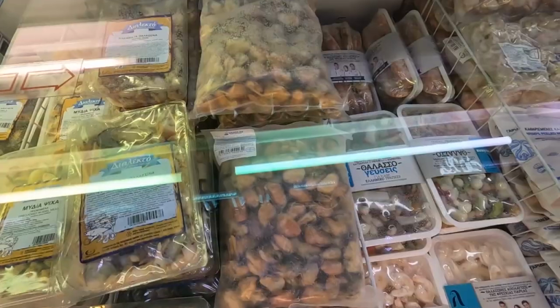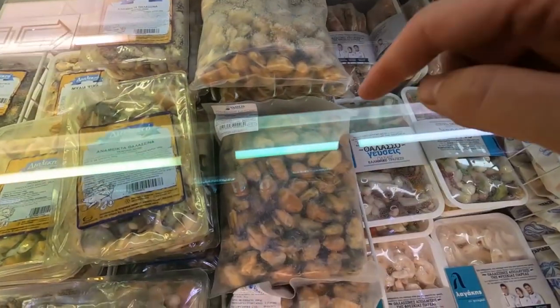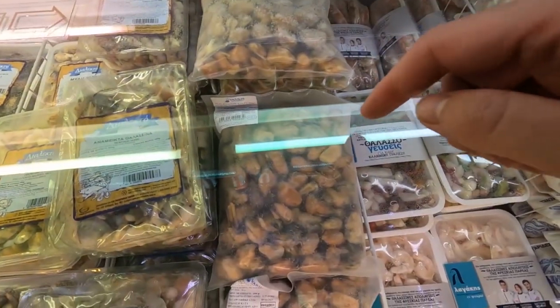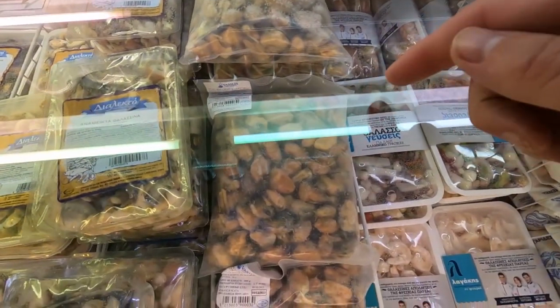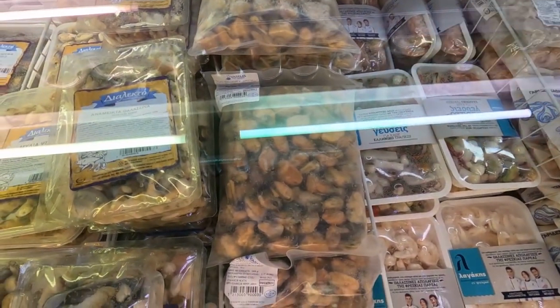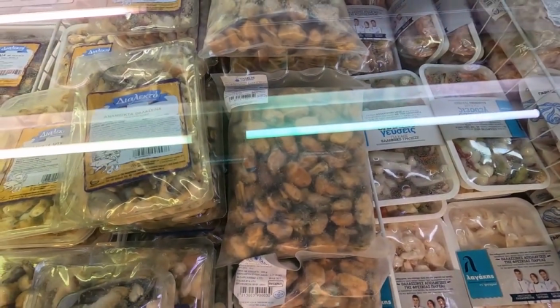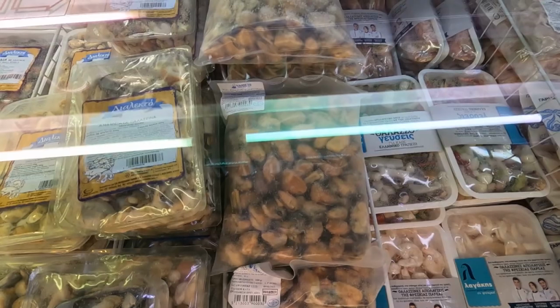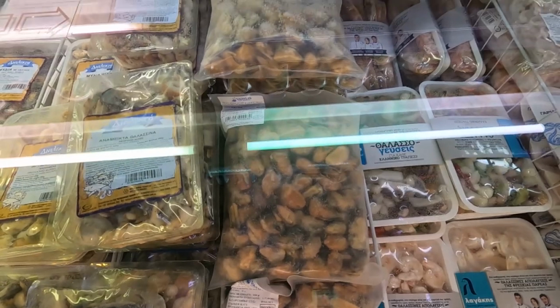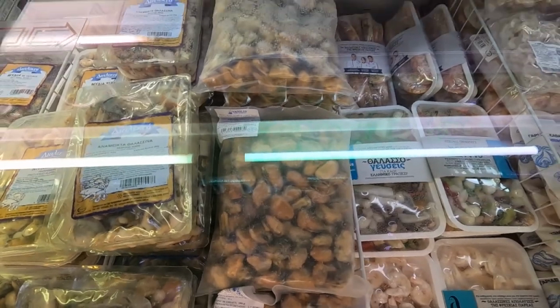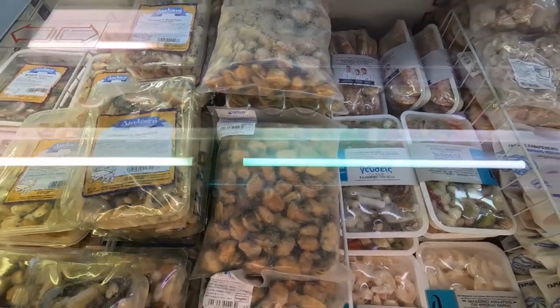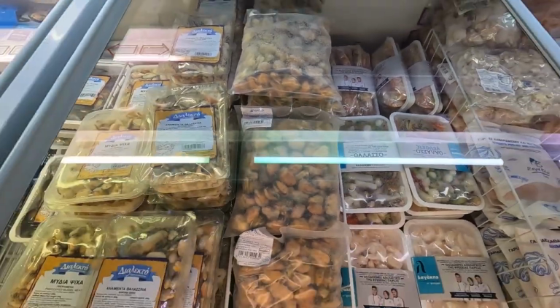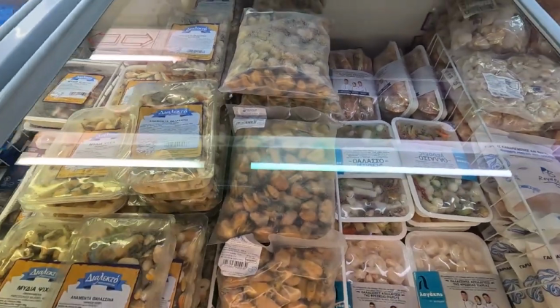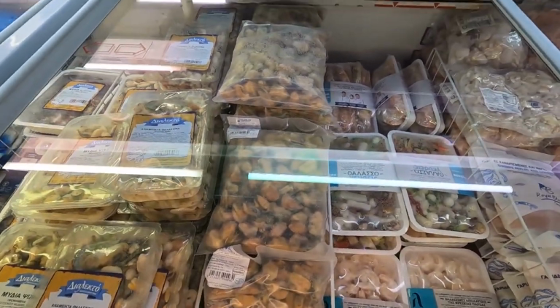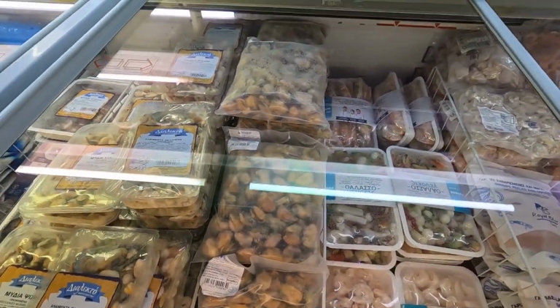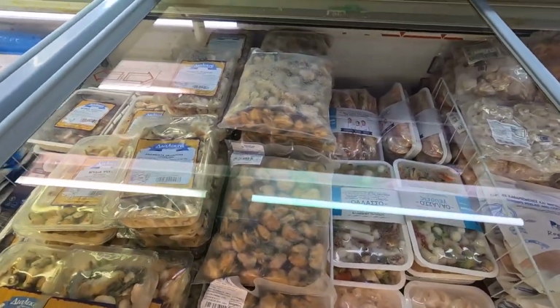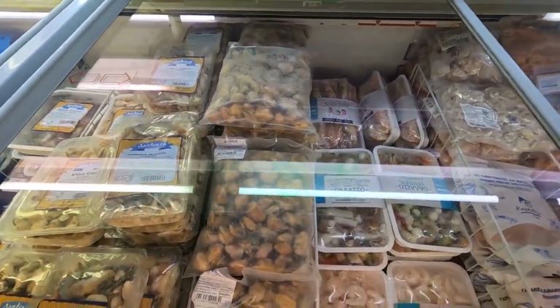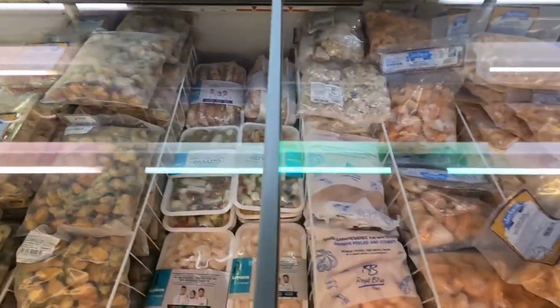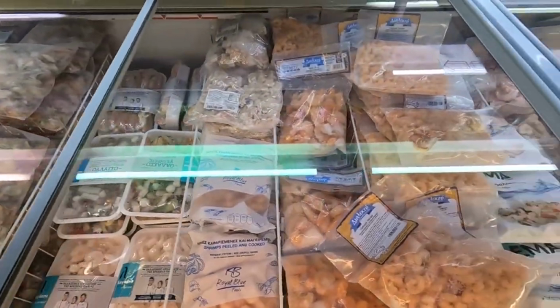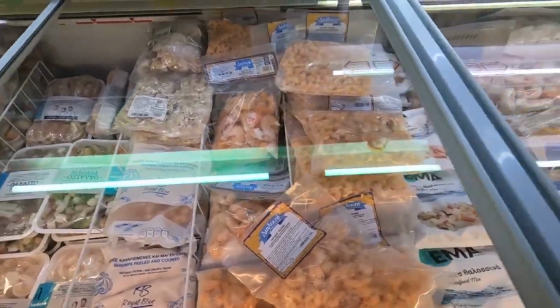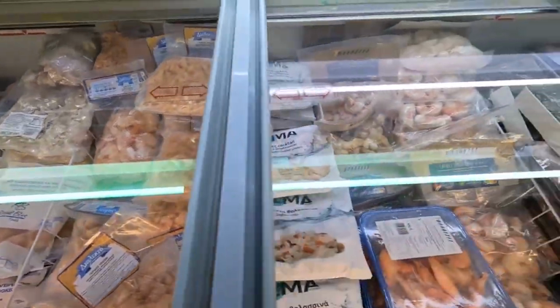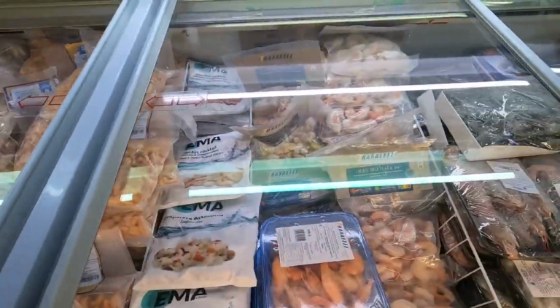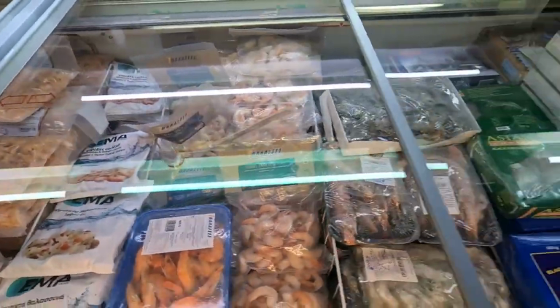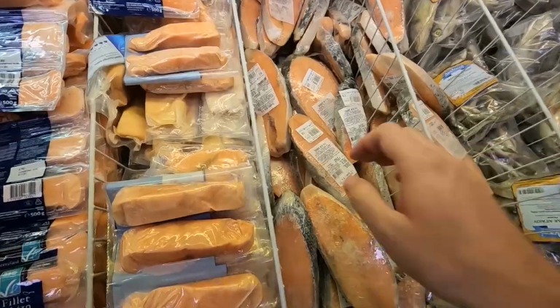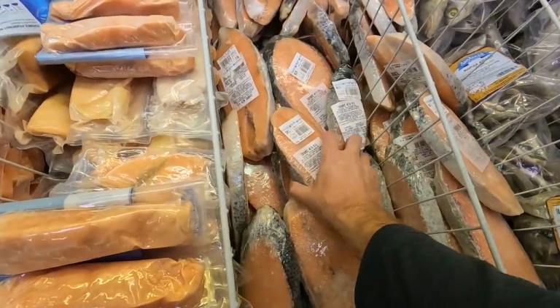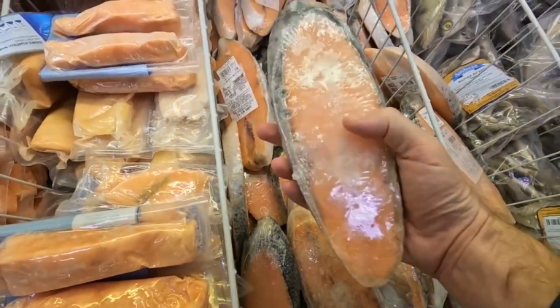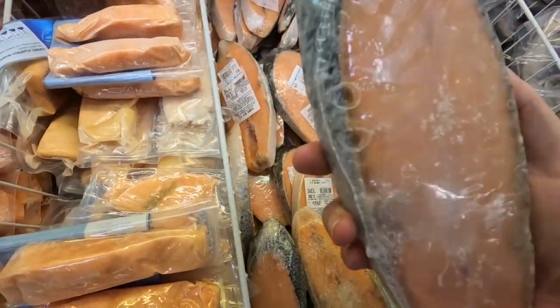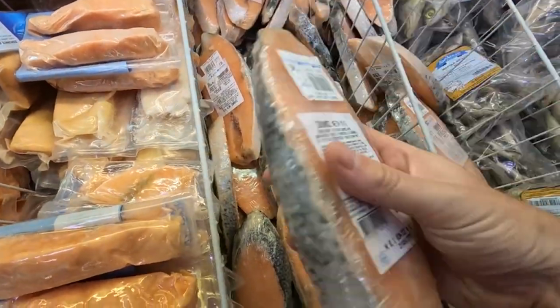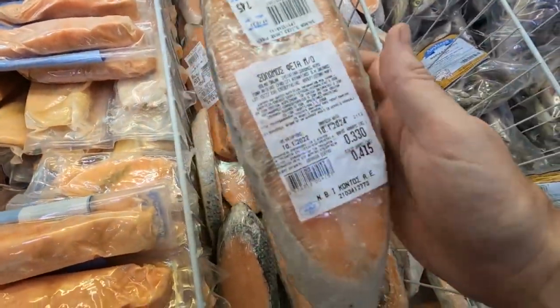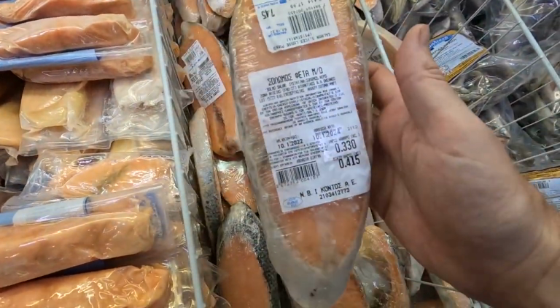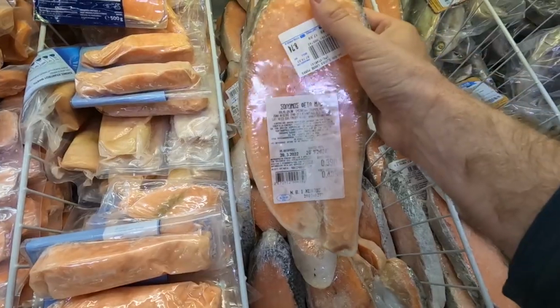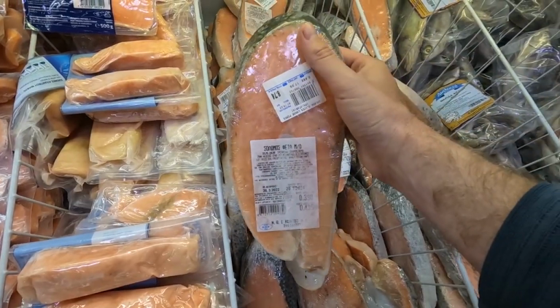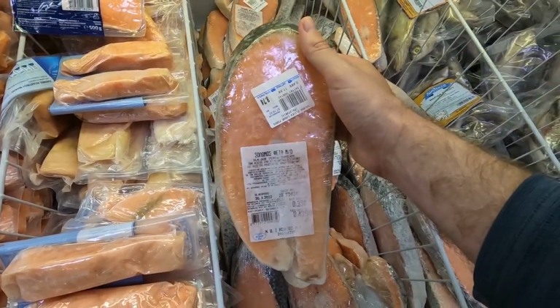This is seven euros for a bag of frozen mussels — that seems pretty good, it's a little less than a kilo. Bags of frozen shrimp. You can just get a nice big piece, like a salmon collar.